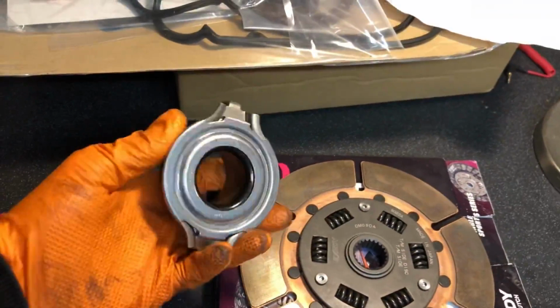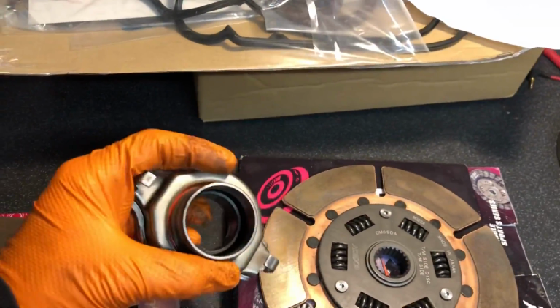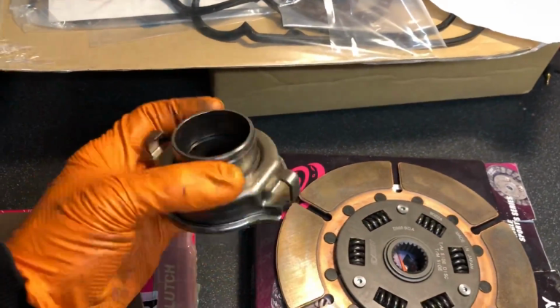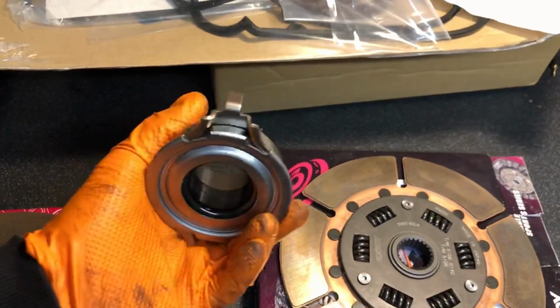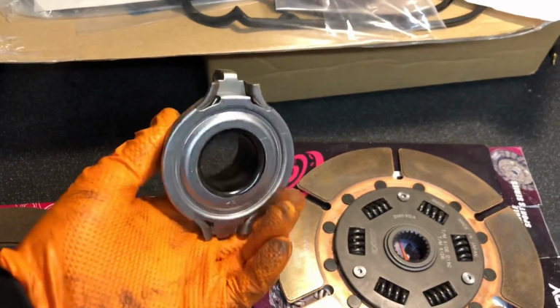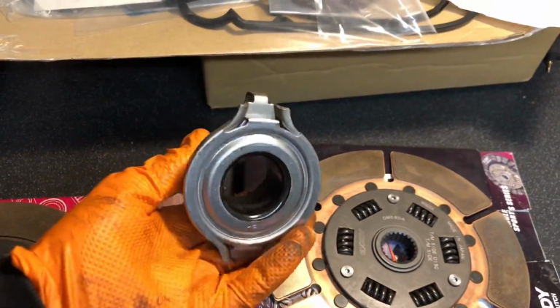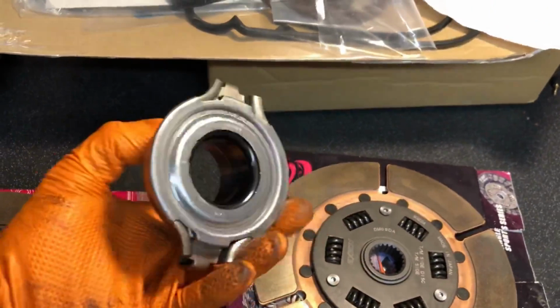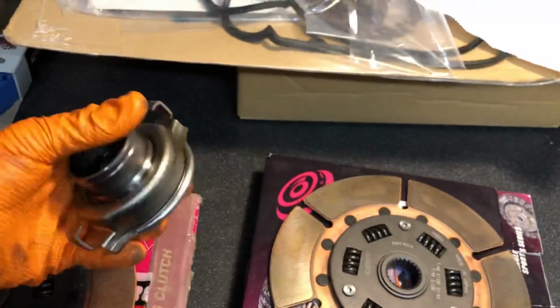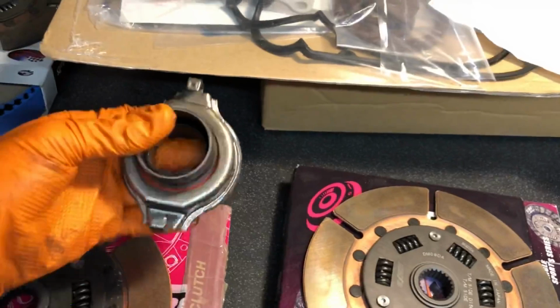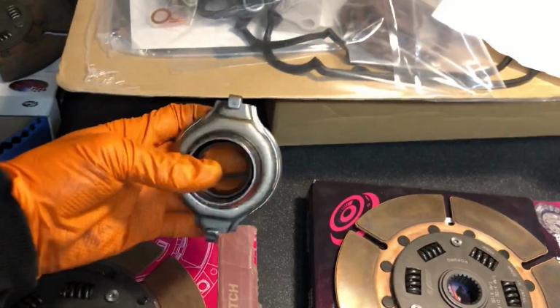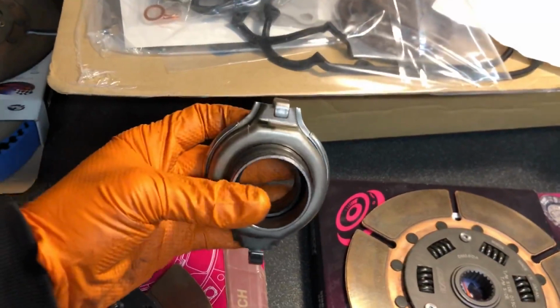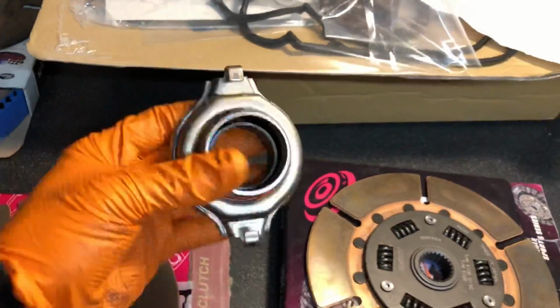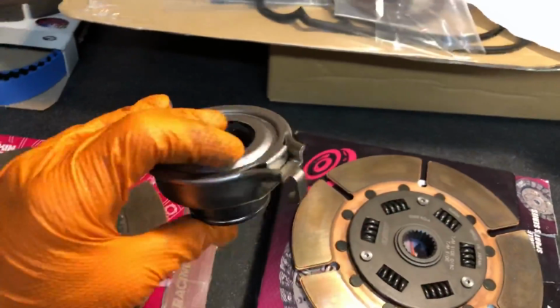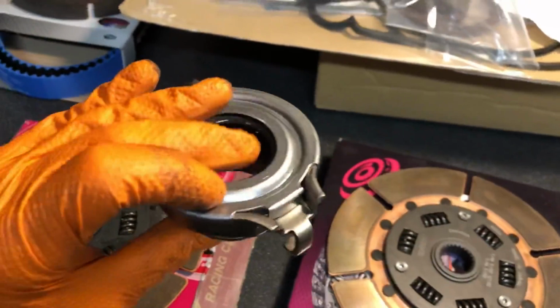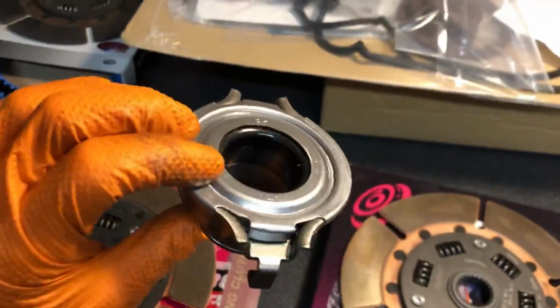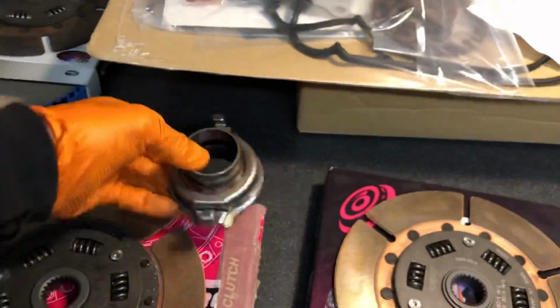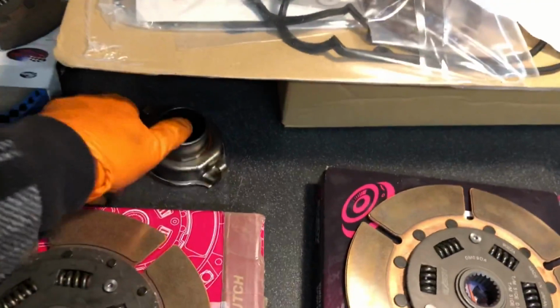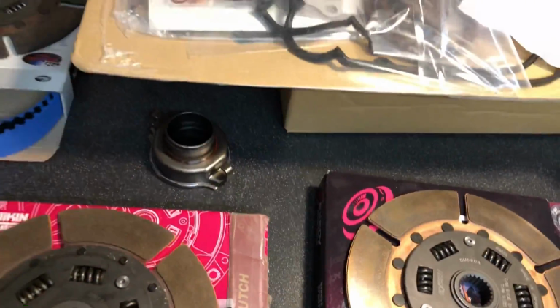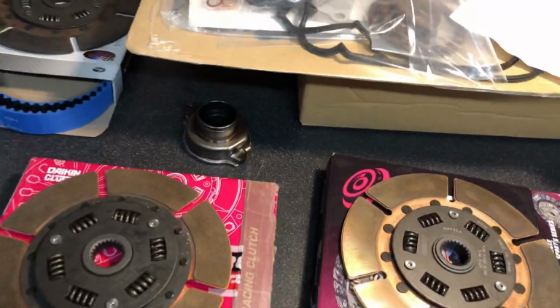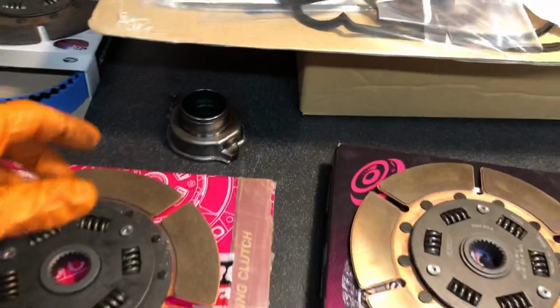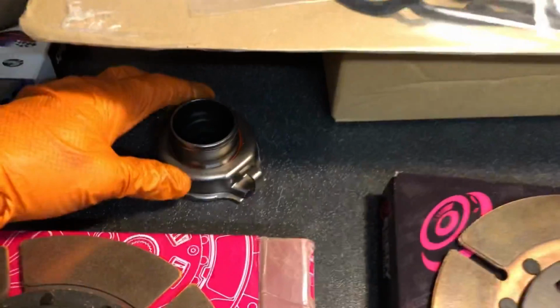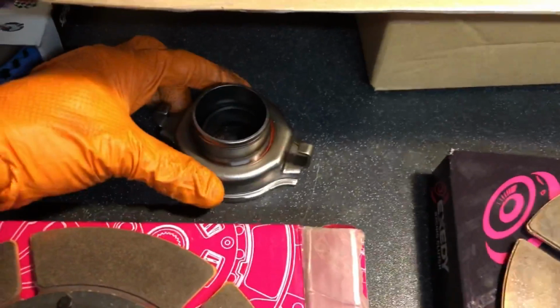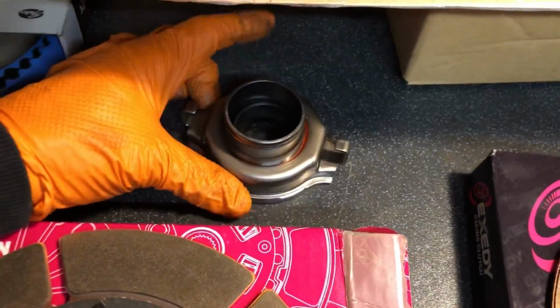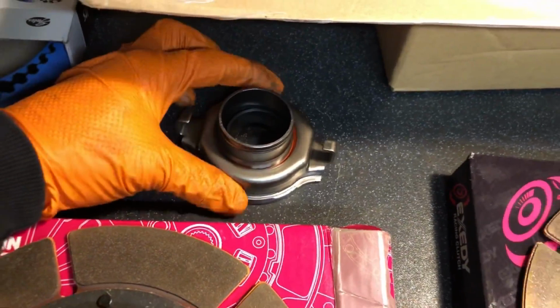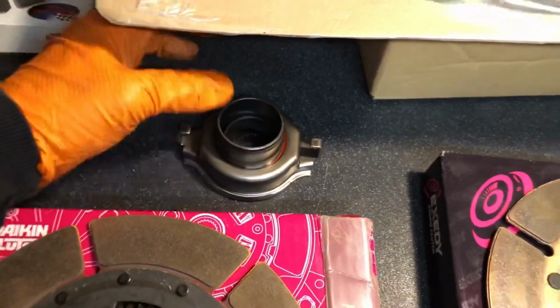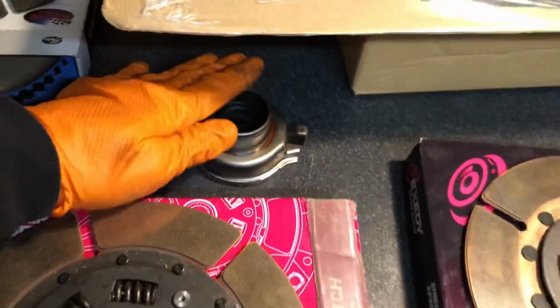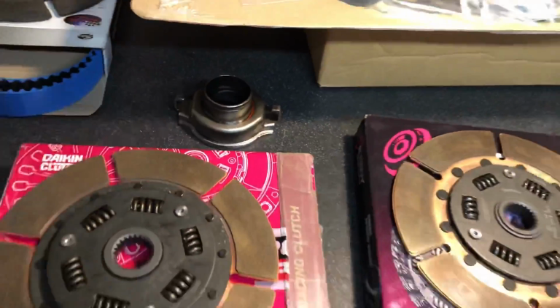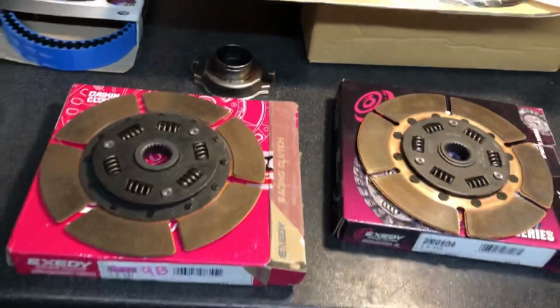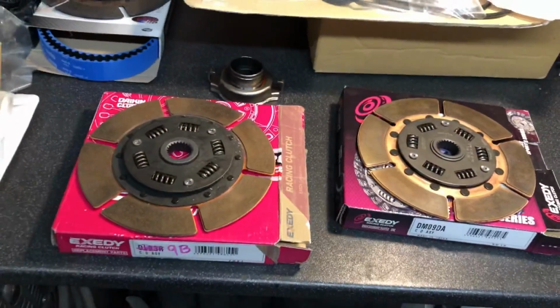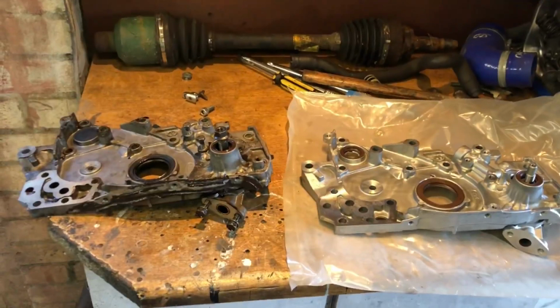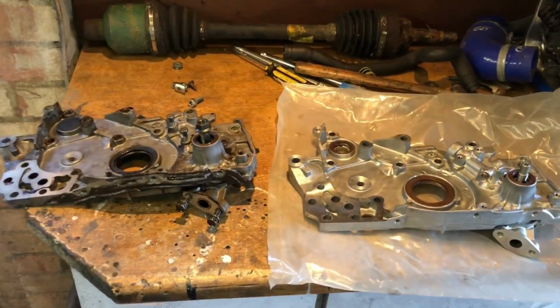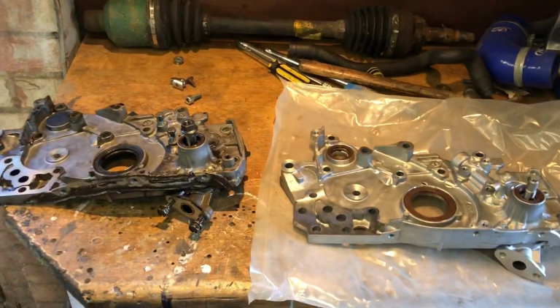We've also gone for a brand new release bearing. You always need to change your release bearing if you're doing a clutch or taking the gearbox off — unnecessary strain otherwise, especially with the amount of strain going on with the twin plate clutch. So always change your release bearing.